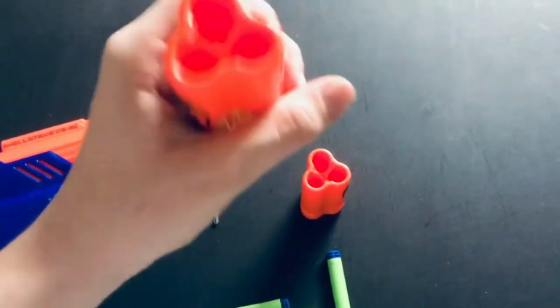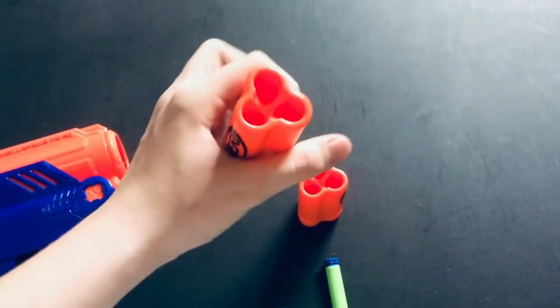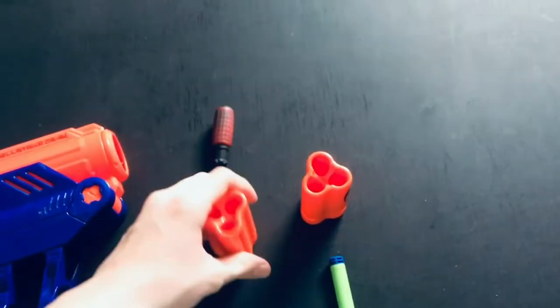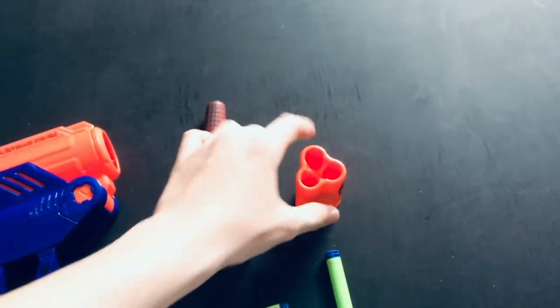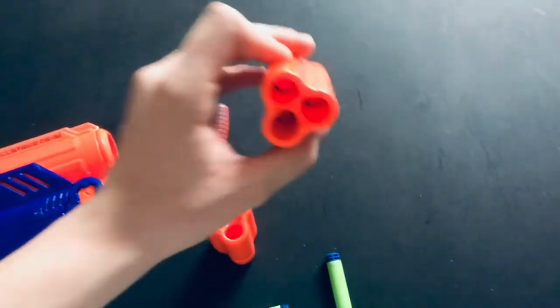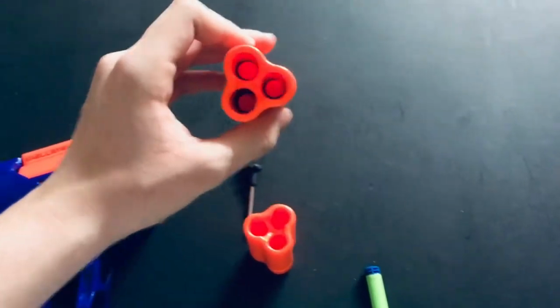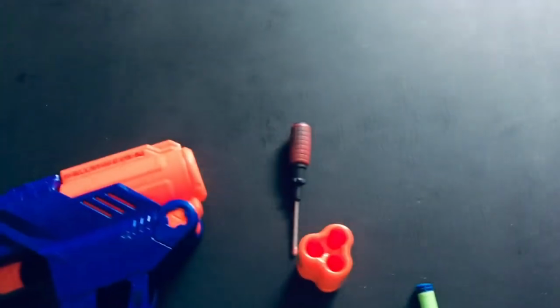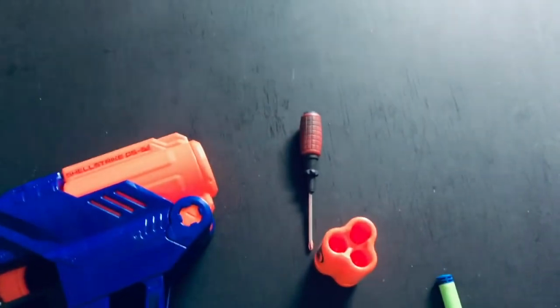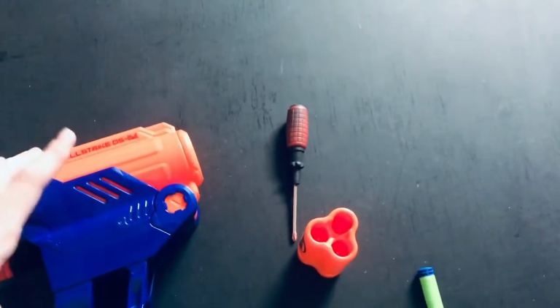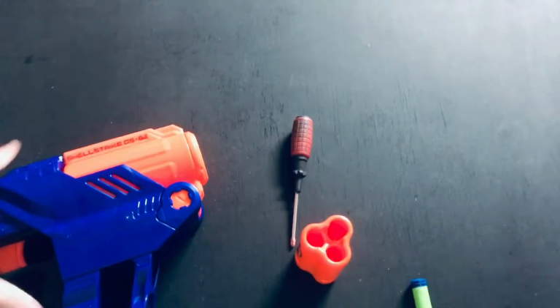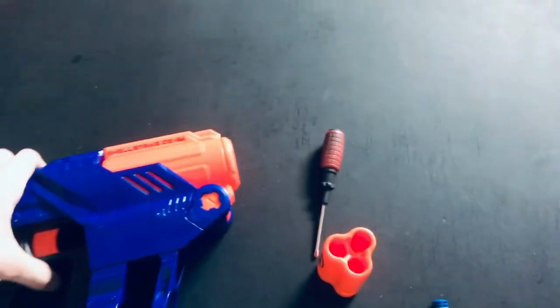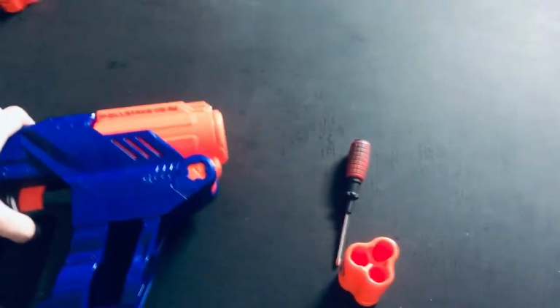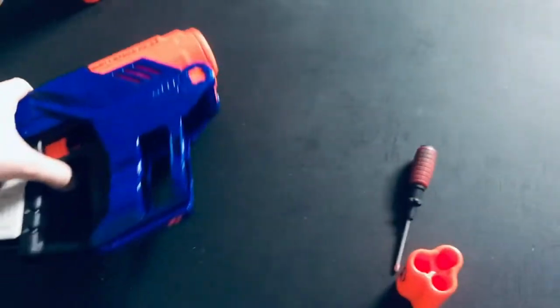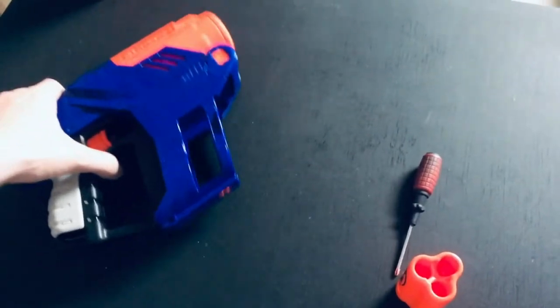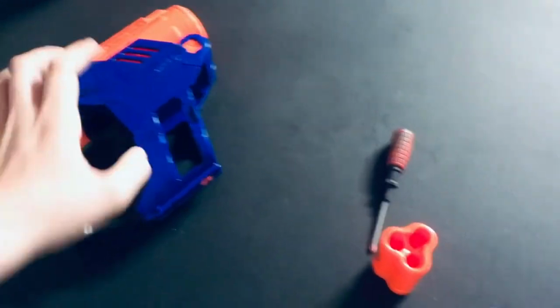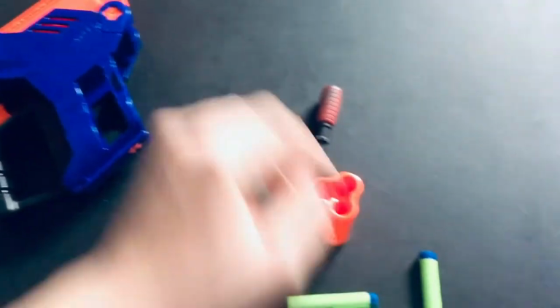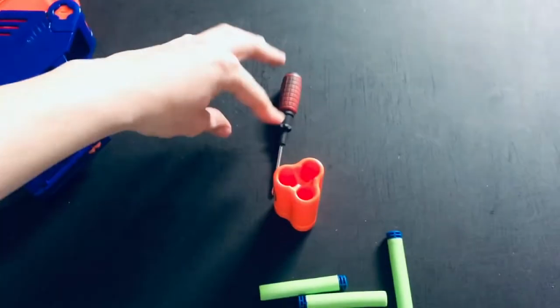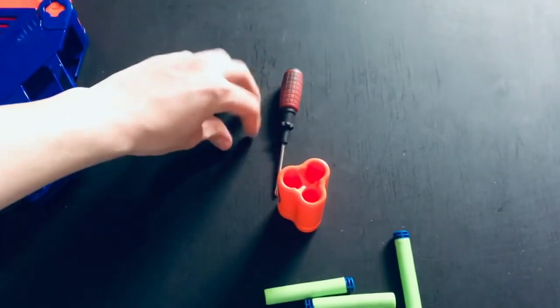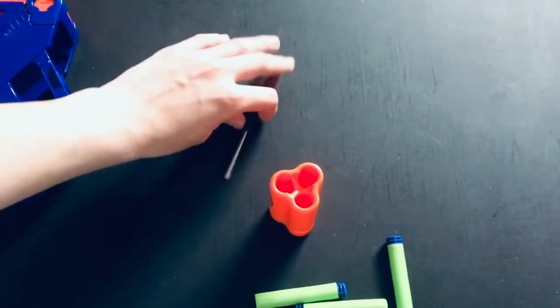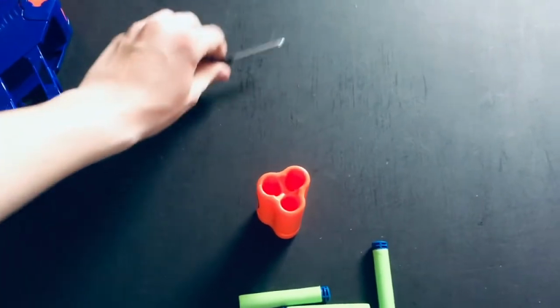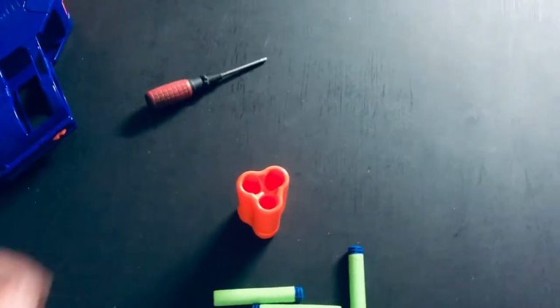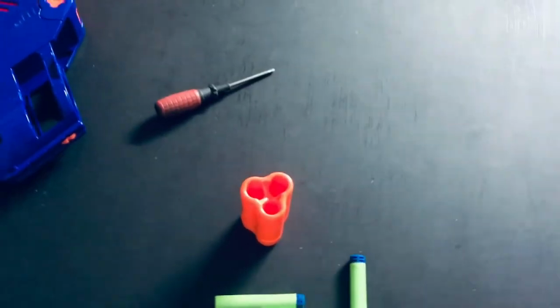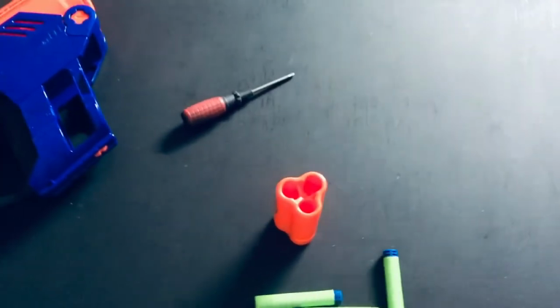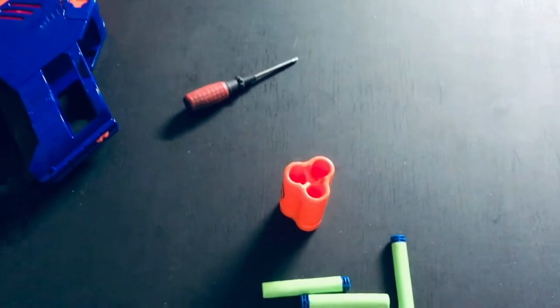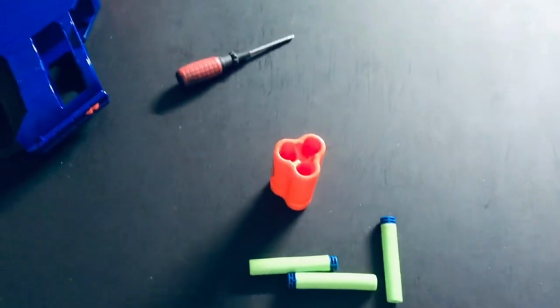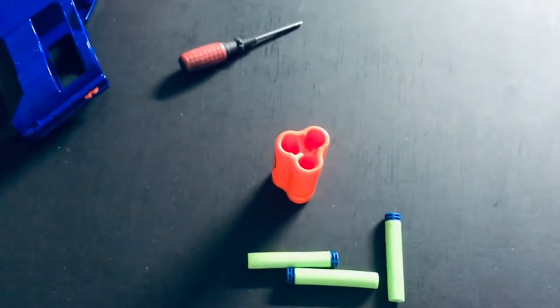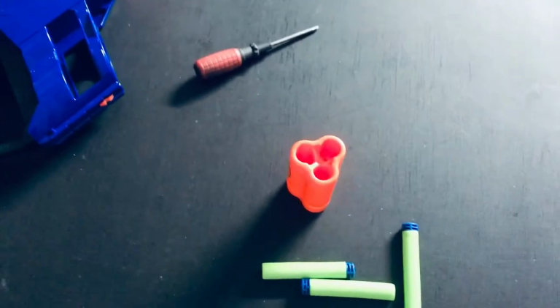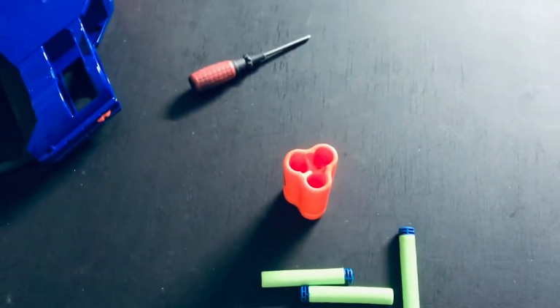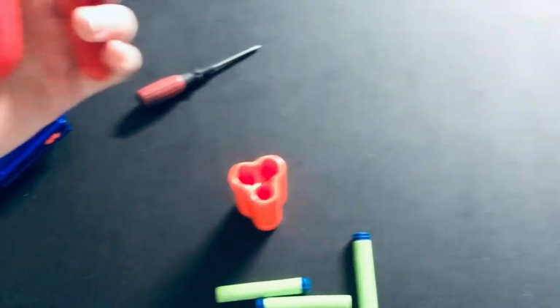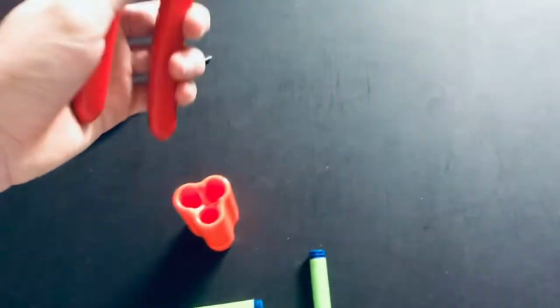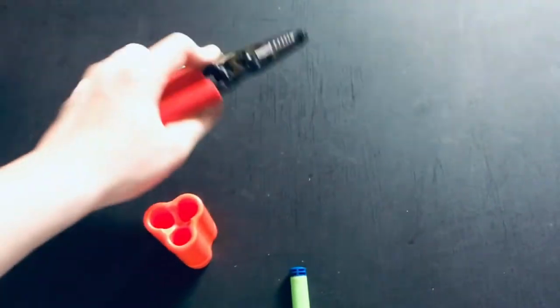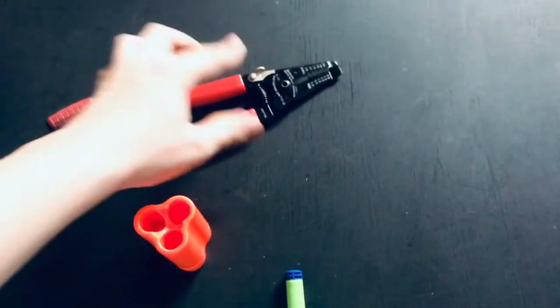So first off, you are going to need a shell. This one is already modified, so I am going to put that to the side. Keep a screwdriver handy, and a pair of electrical pliers.